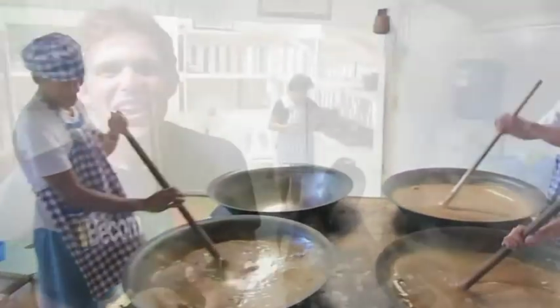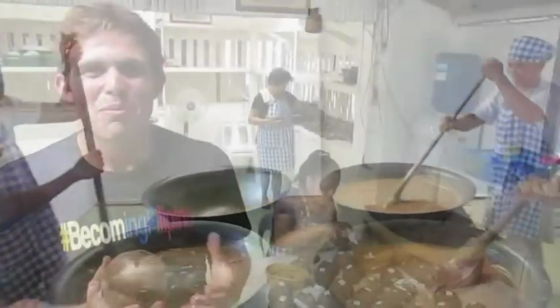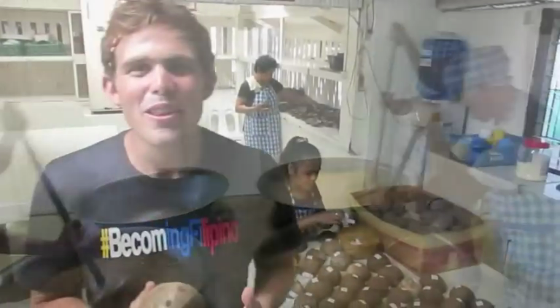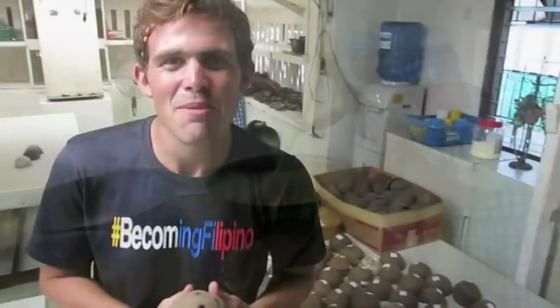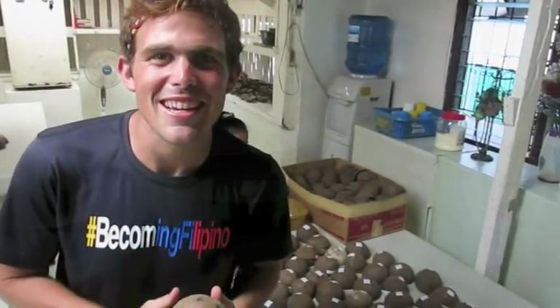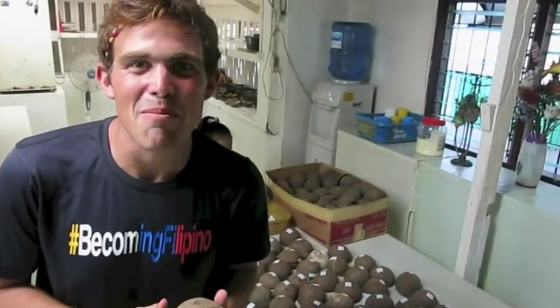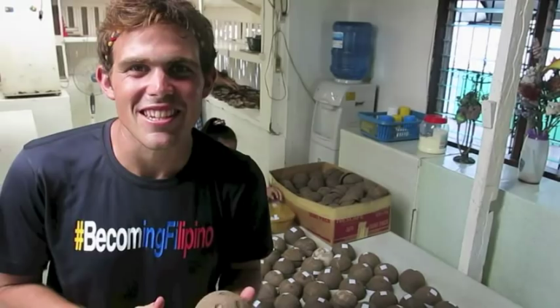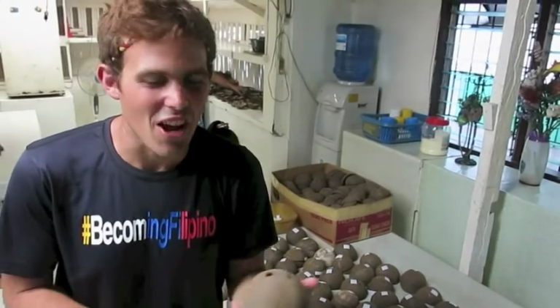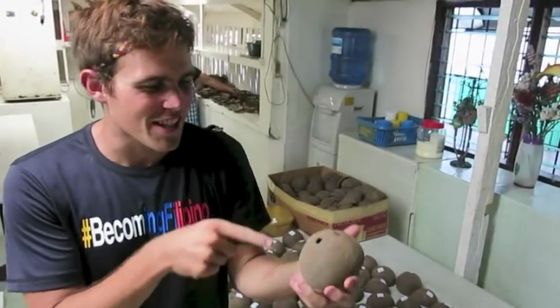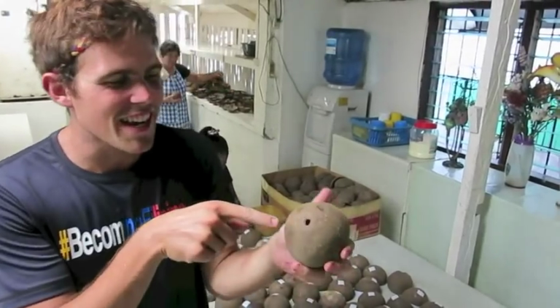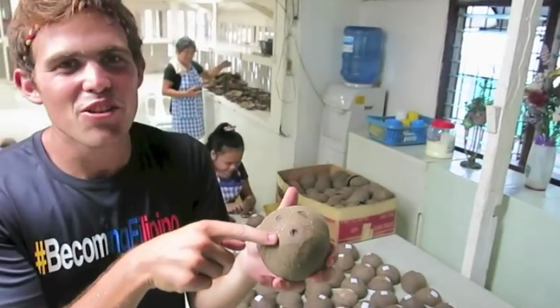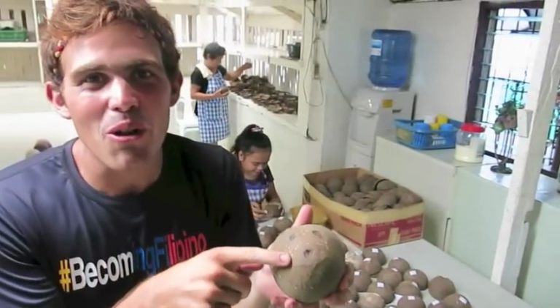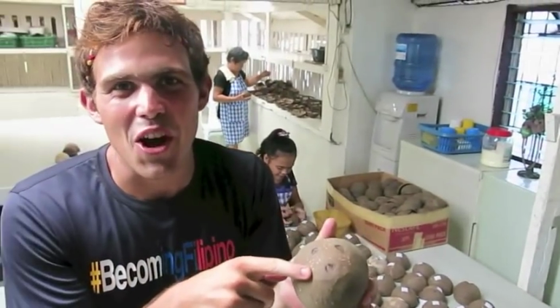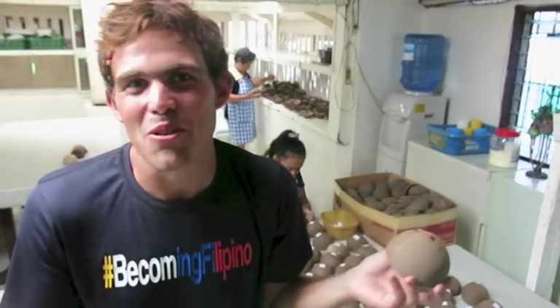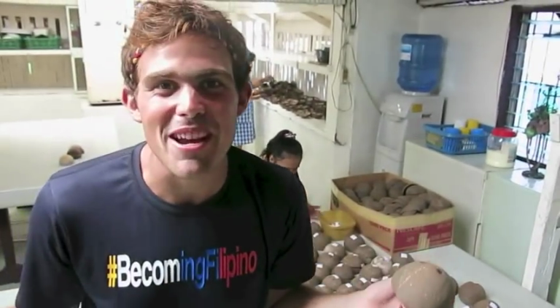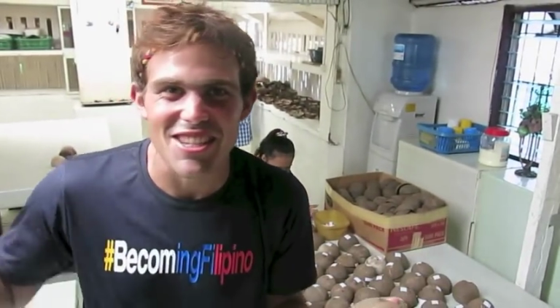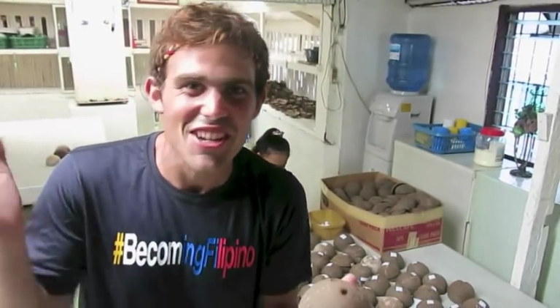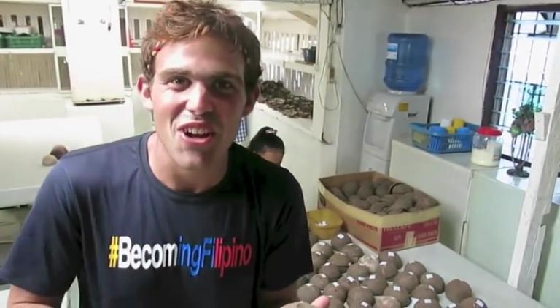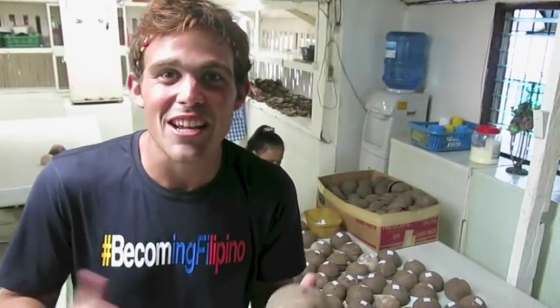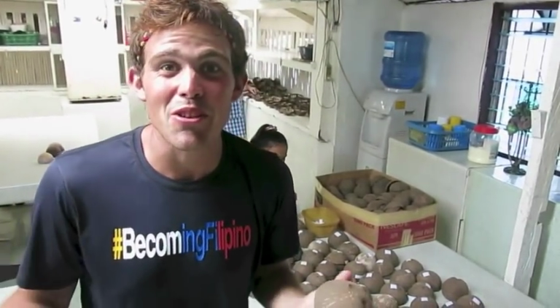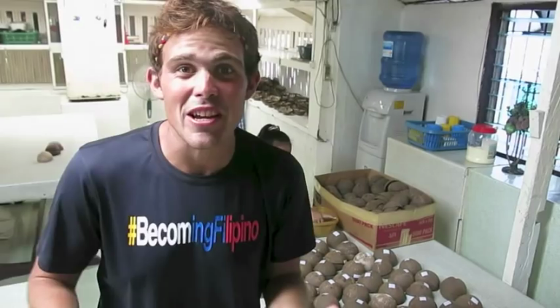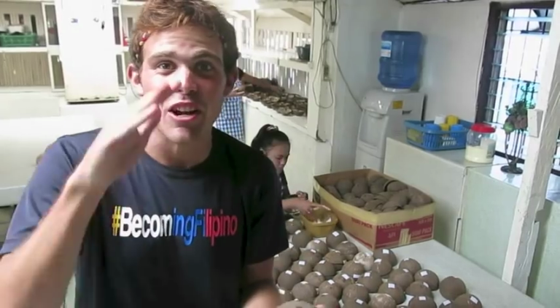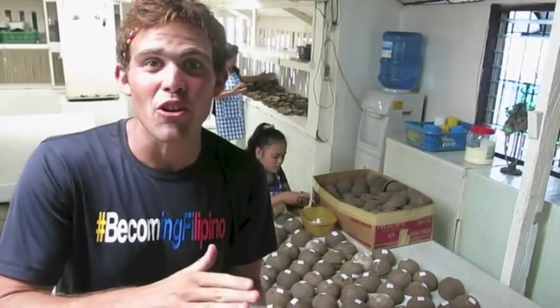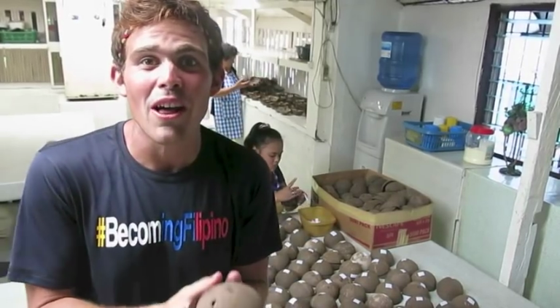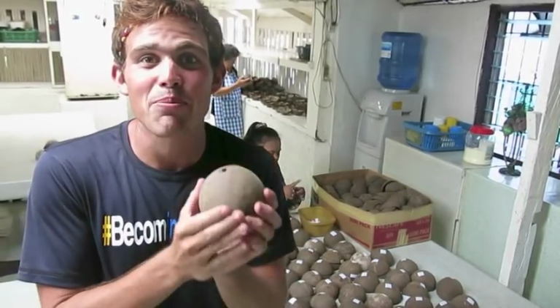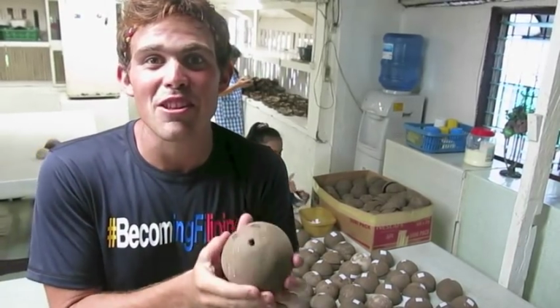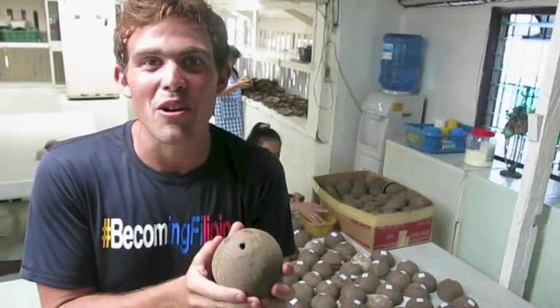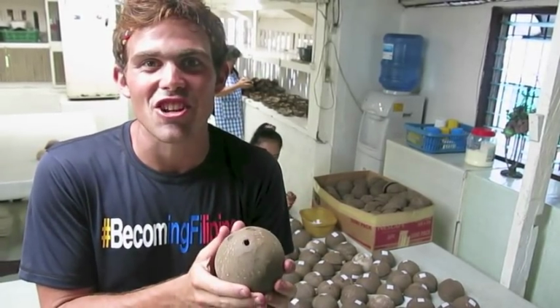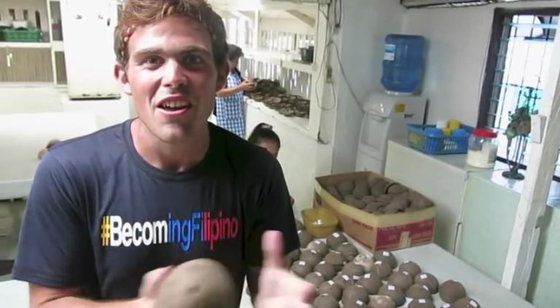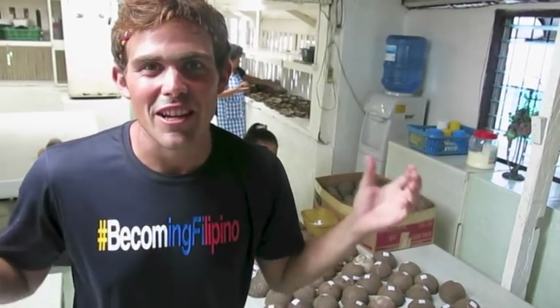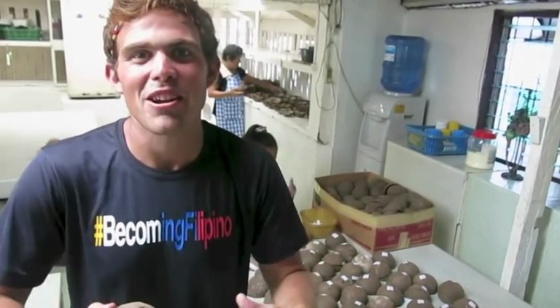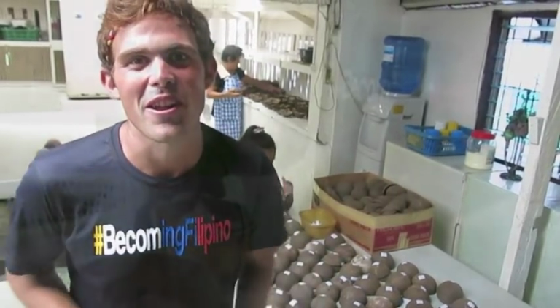So before they actually put the kalamai into the shell — as you can see there's a hole at the top, so it wouldn't make sense to just shove it in. What they're doing is covering the hole and prepping the coconut shell for the kalamai to go in.